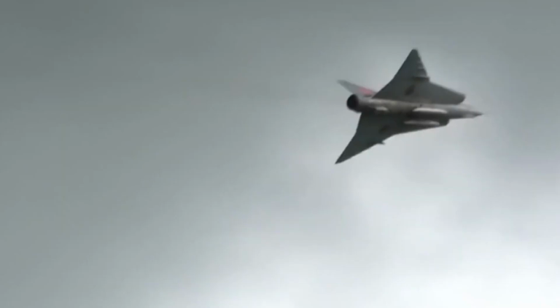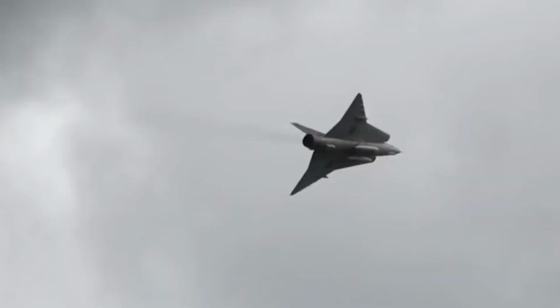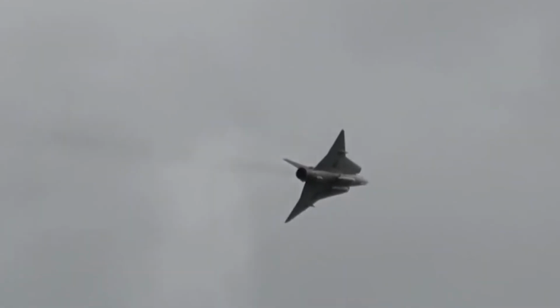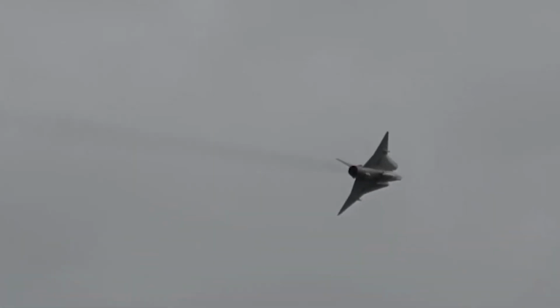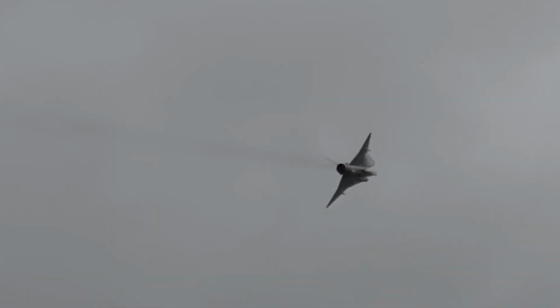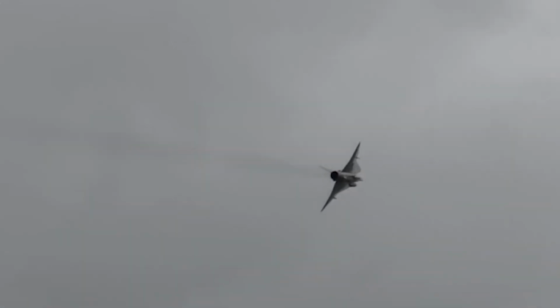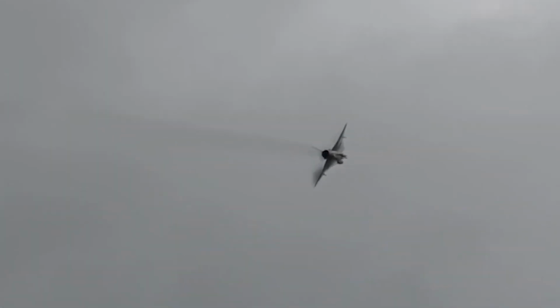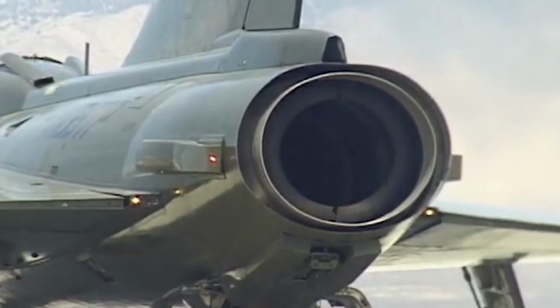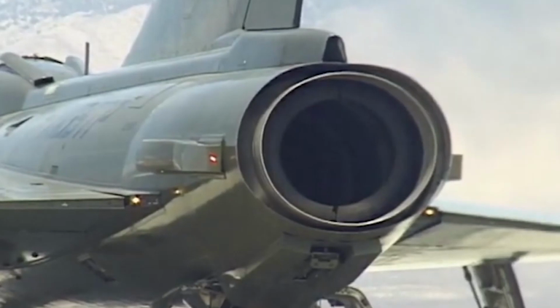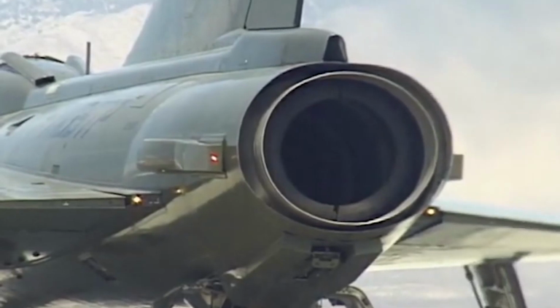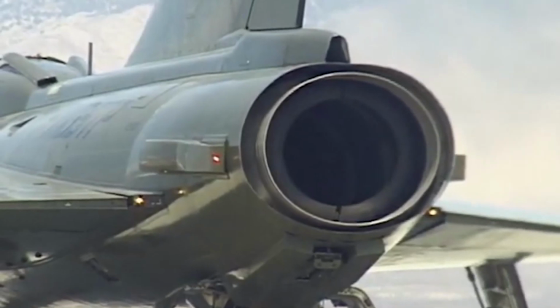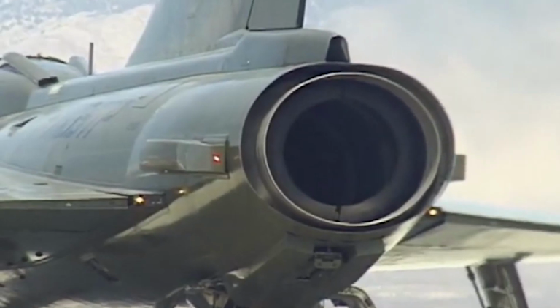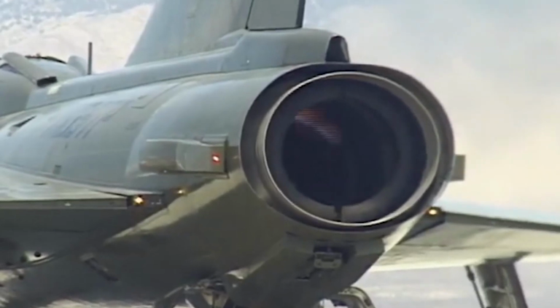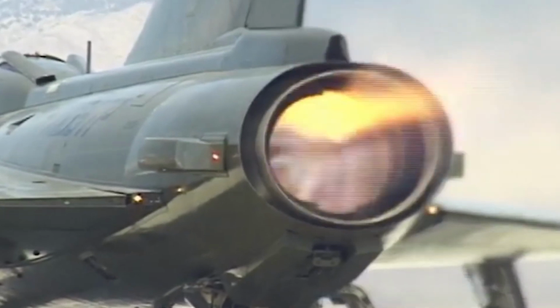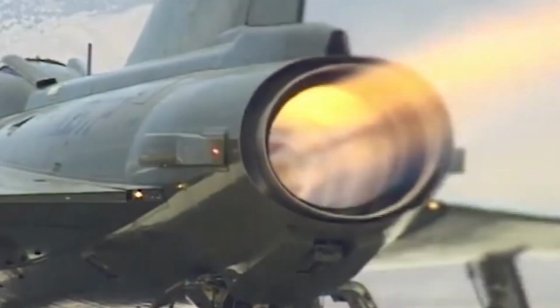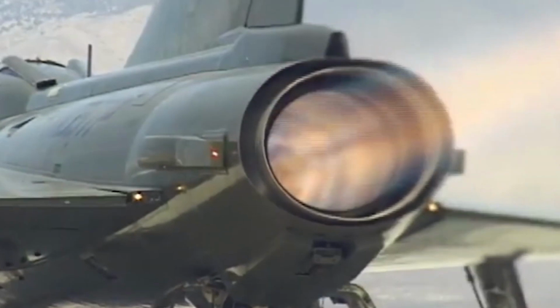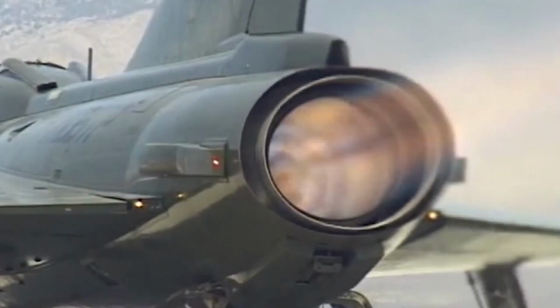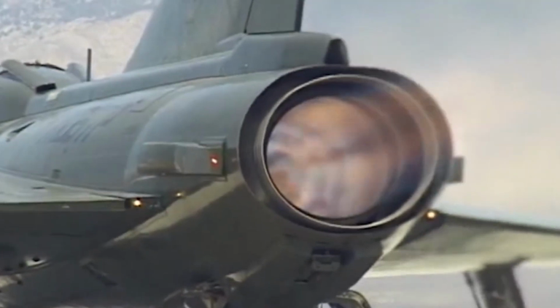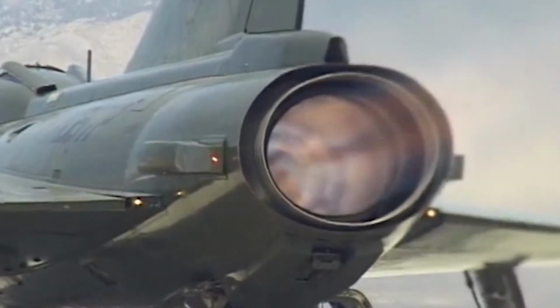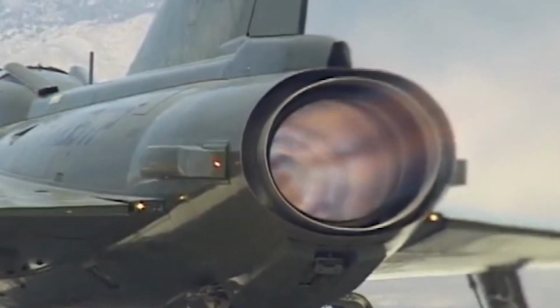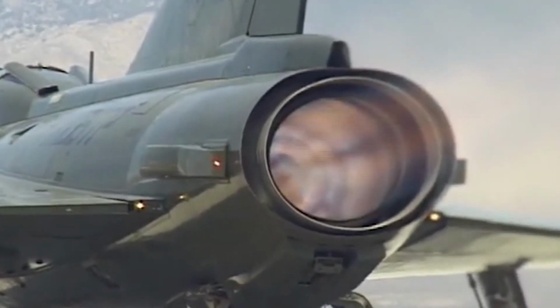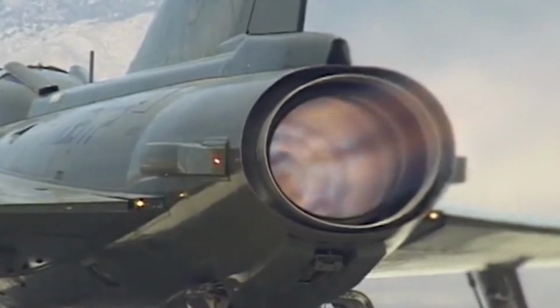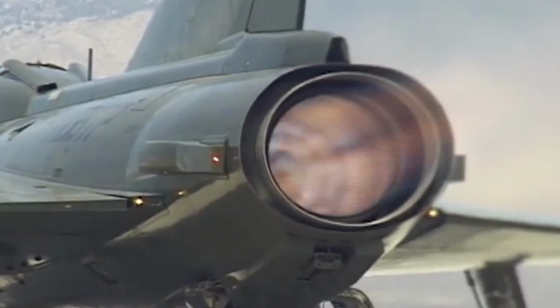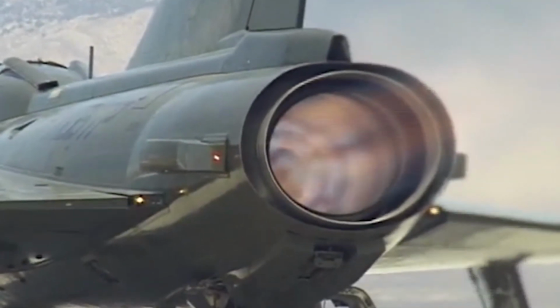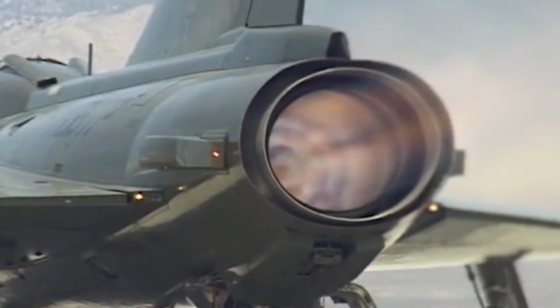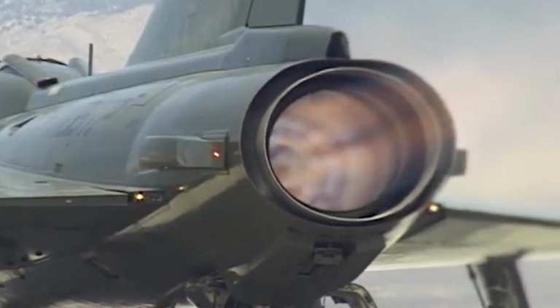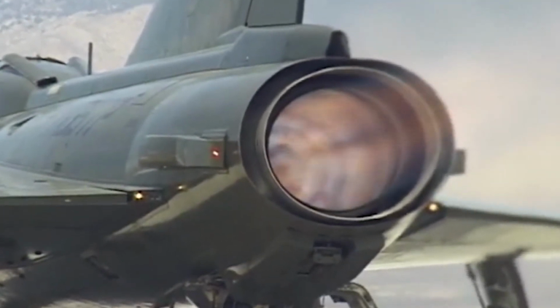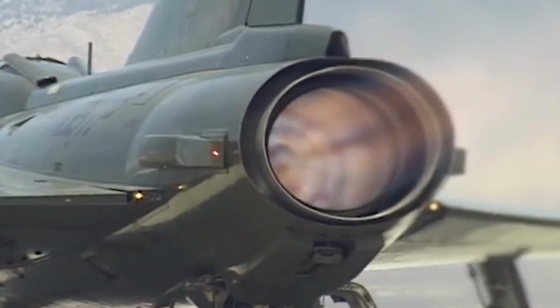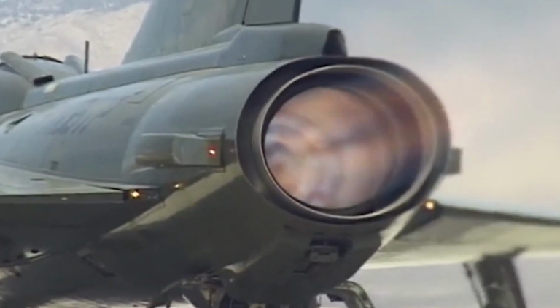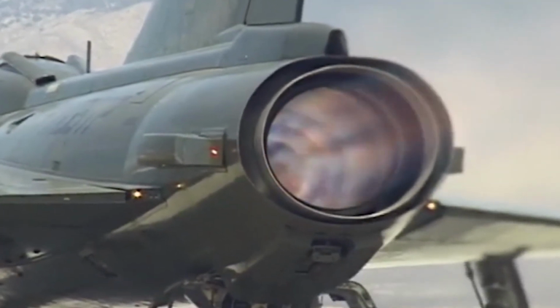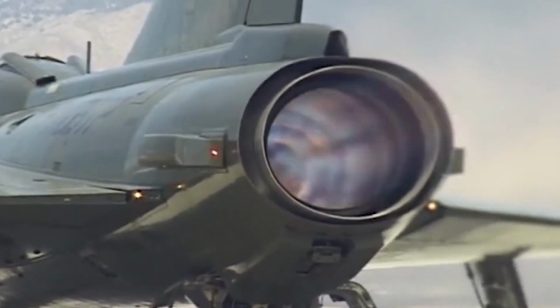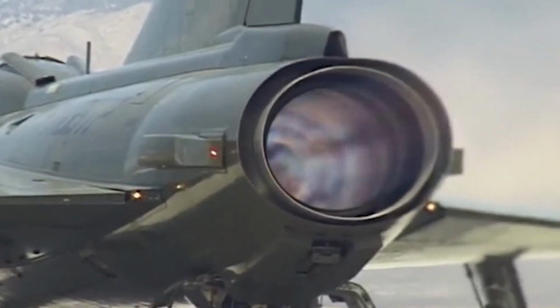The Draken could reach speeds of Mach 2, or over 1,500 mph, thanks to its variation of the Rolls-Royce Avon engine — the Svenska Flygmotor RM6C afterburning turbojet.